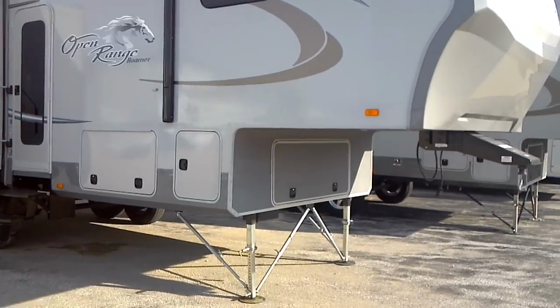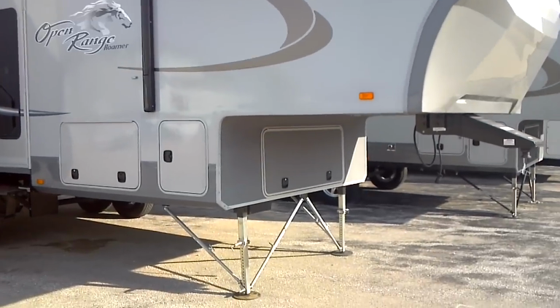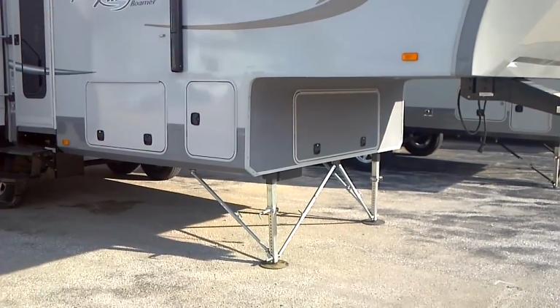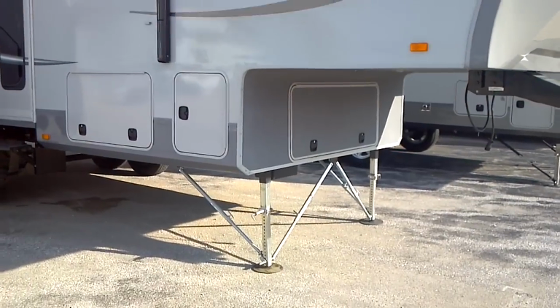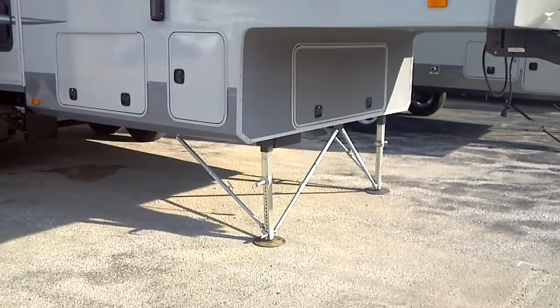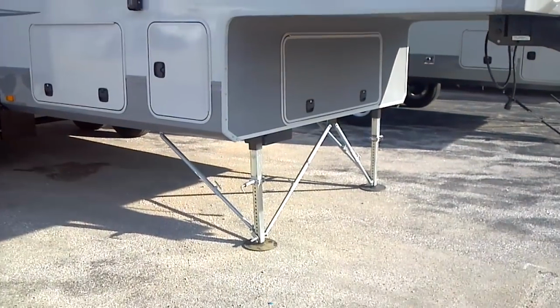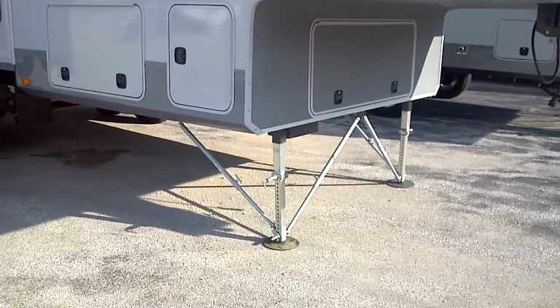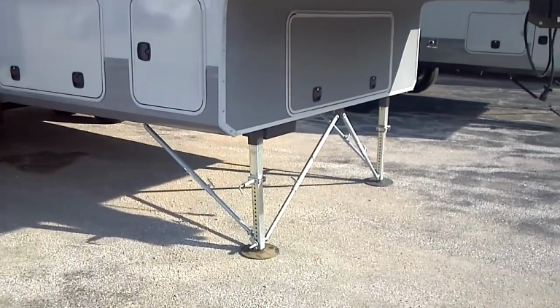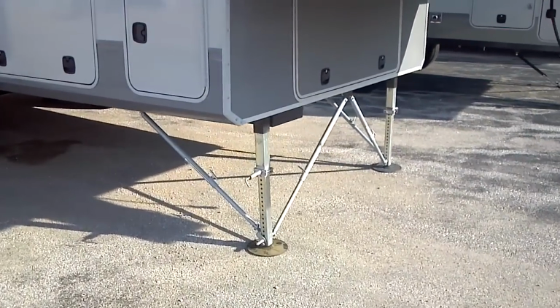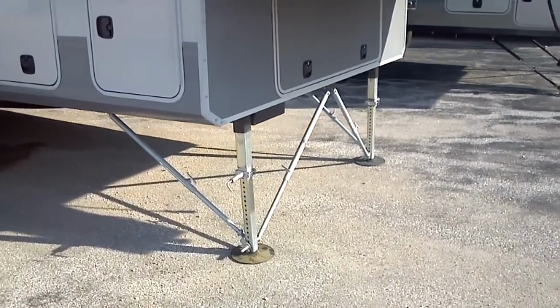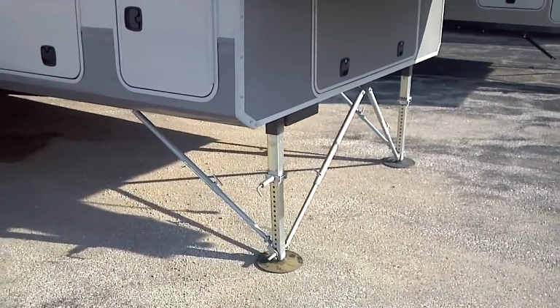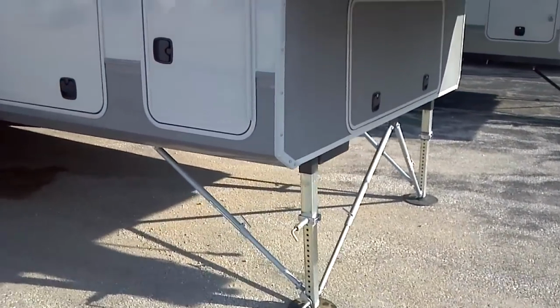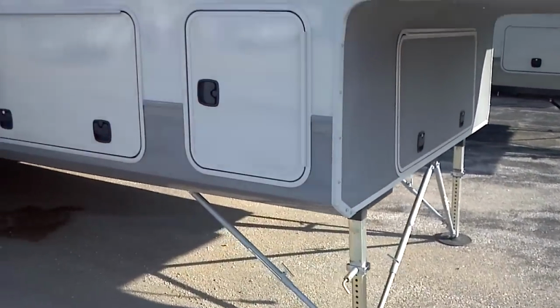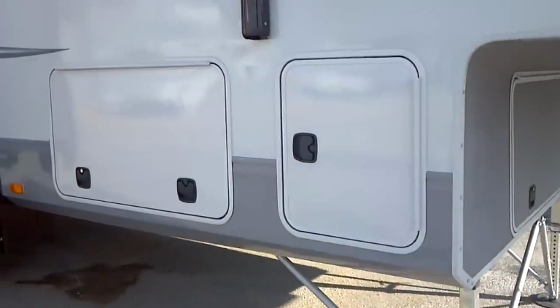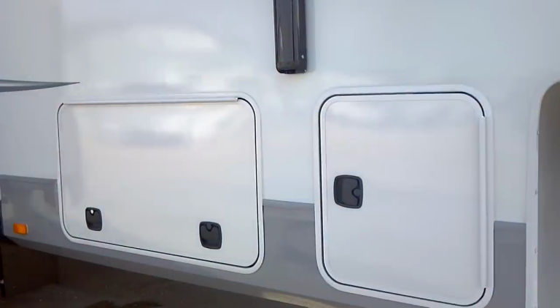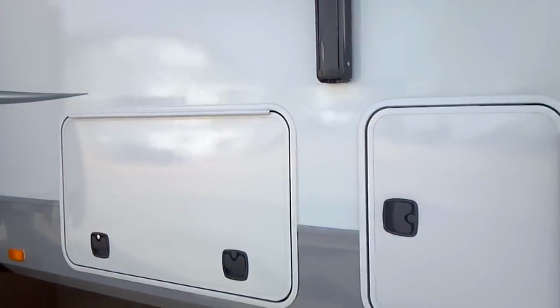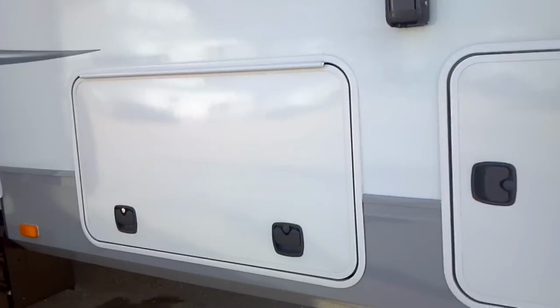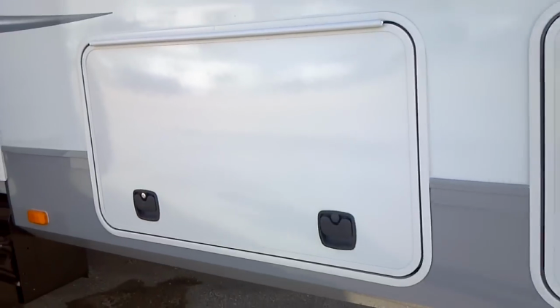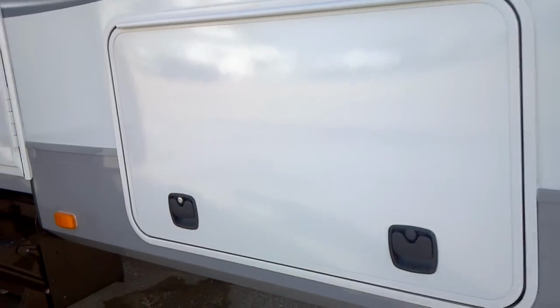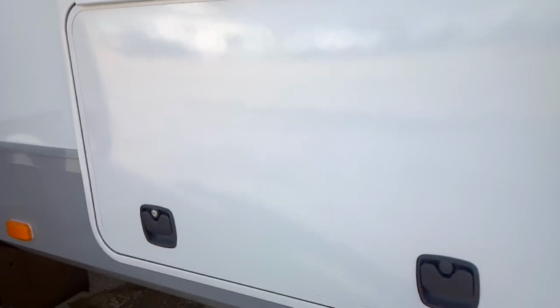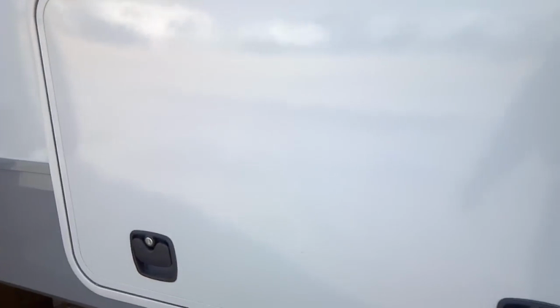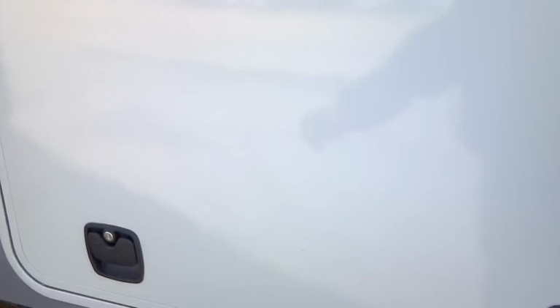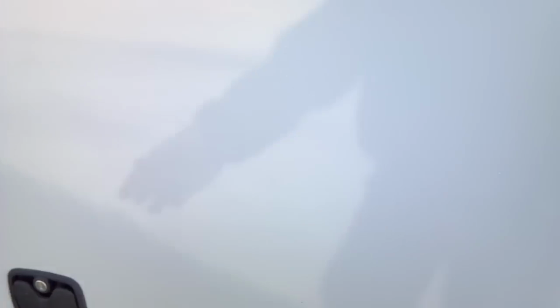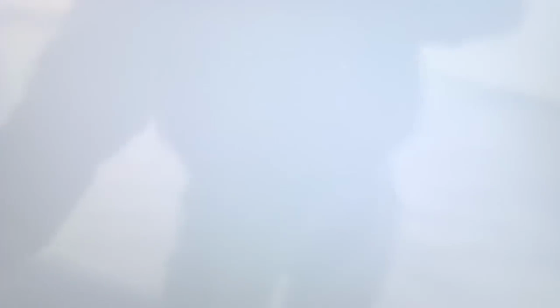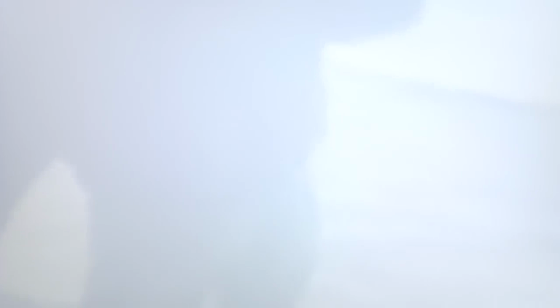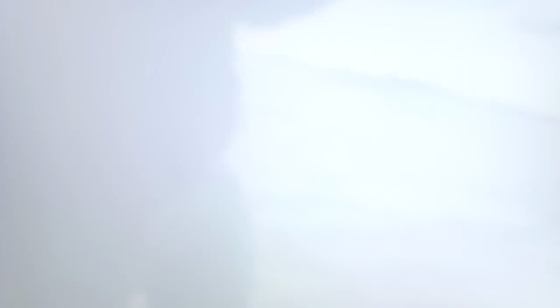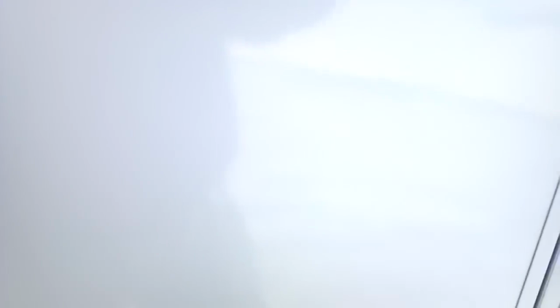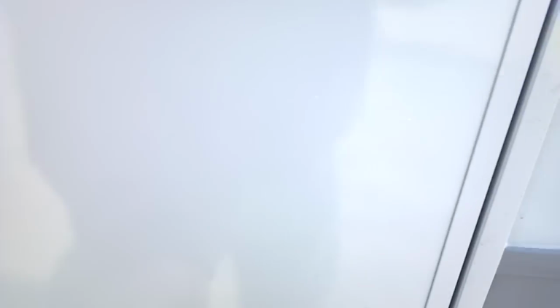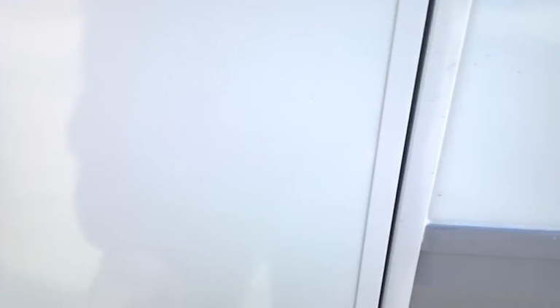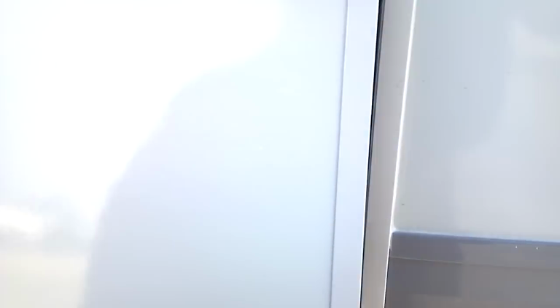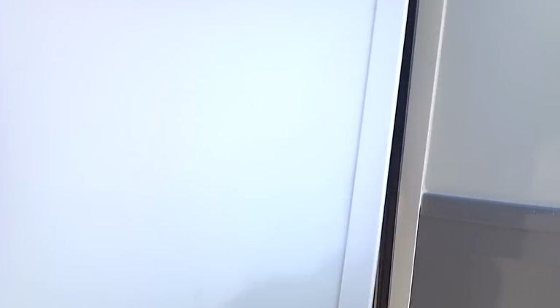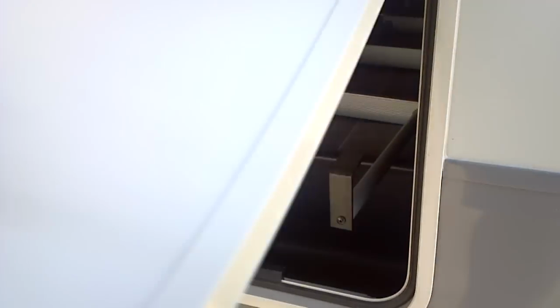We're going to start with the cross-braced landing gear for an extra firm setup. Slam latch doors — very convenient — and pass-through storage here on the front side.